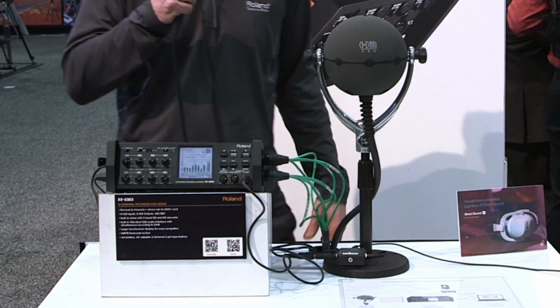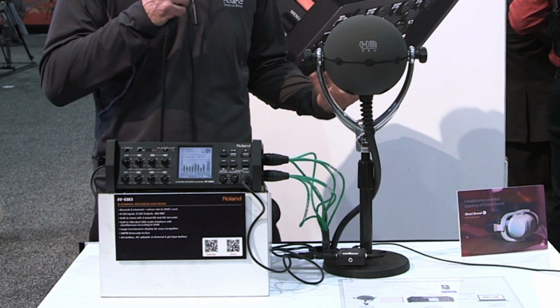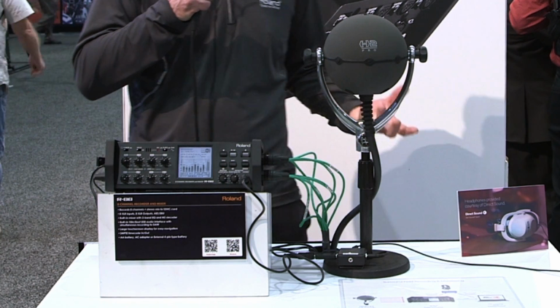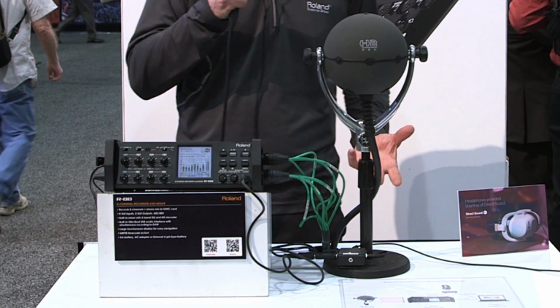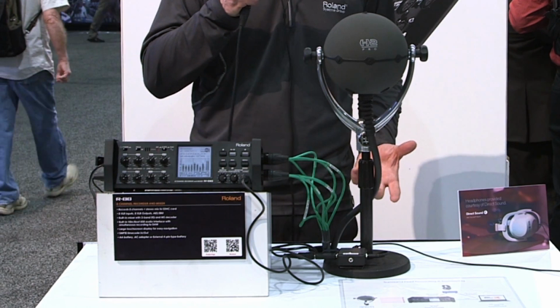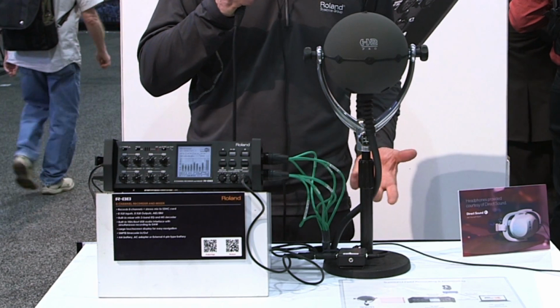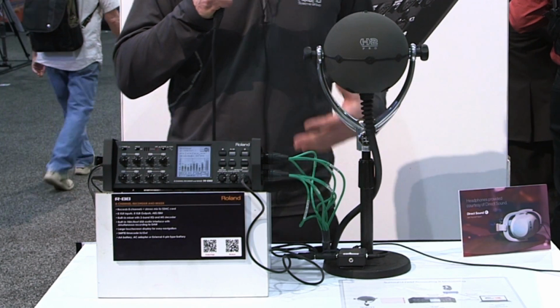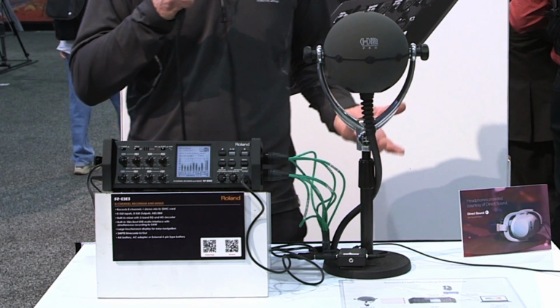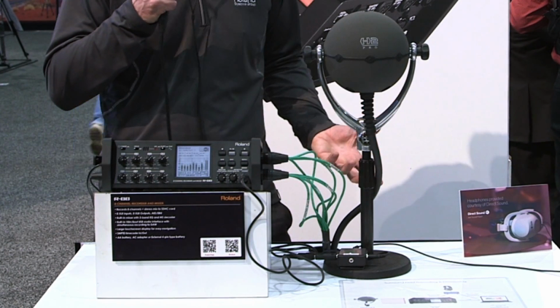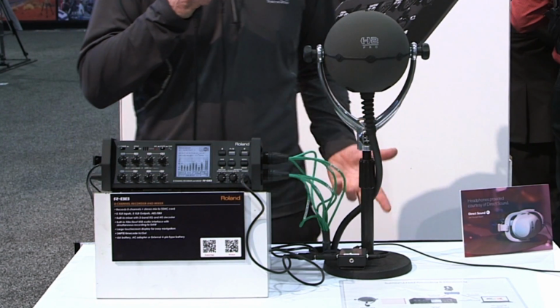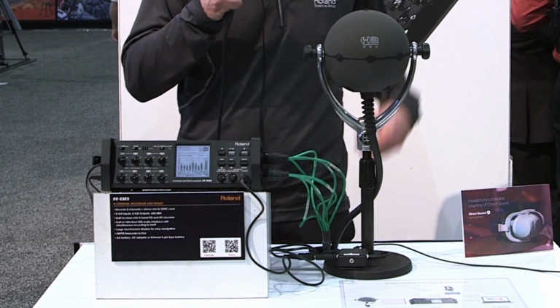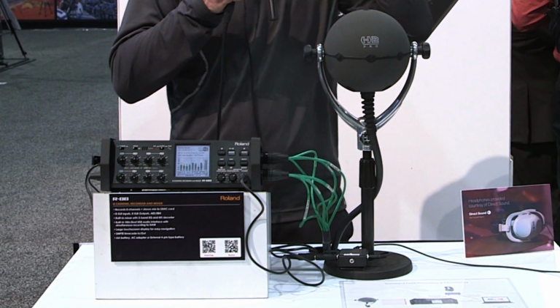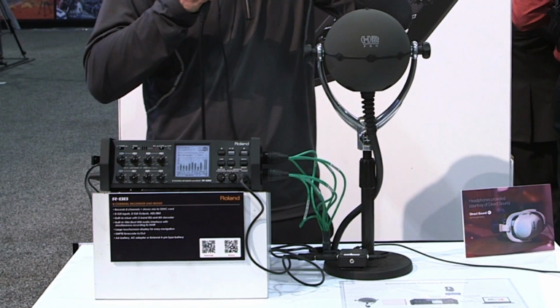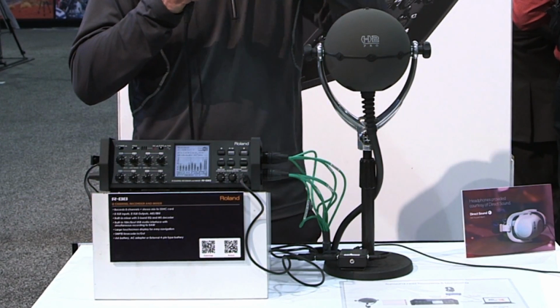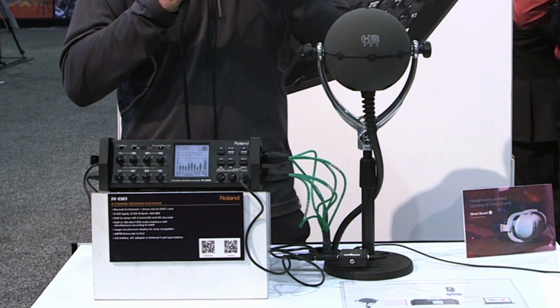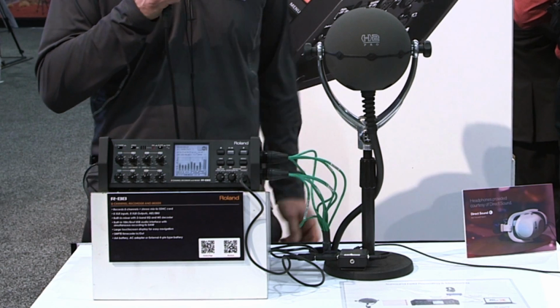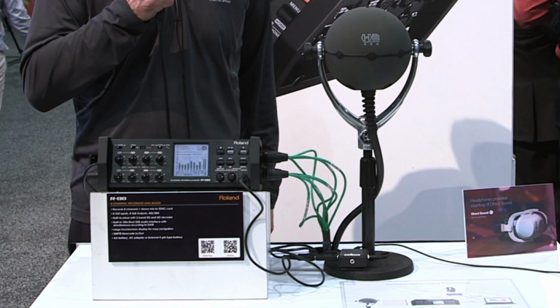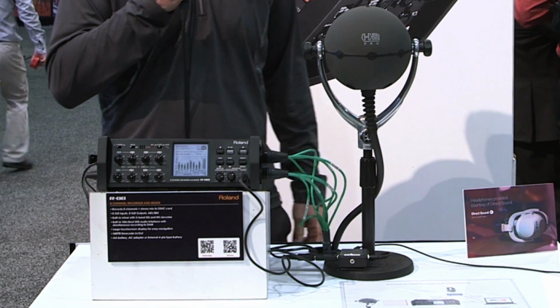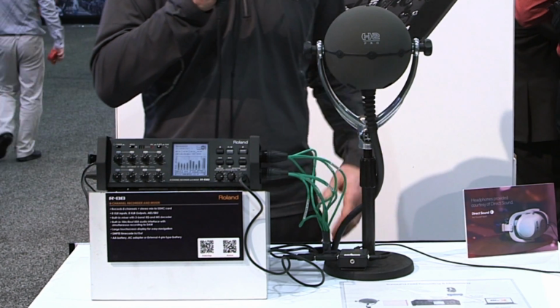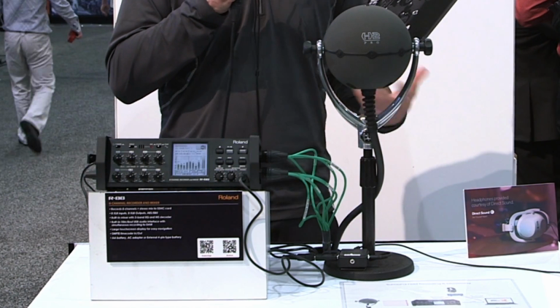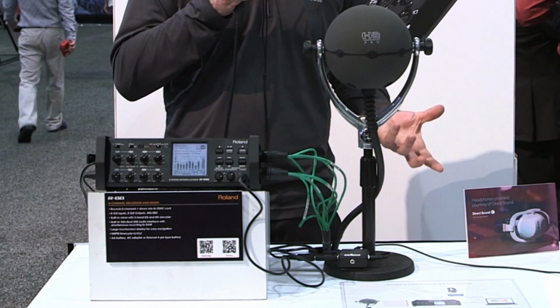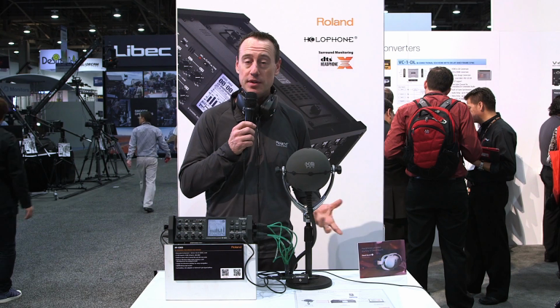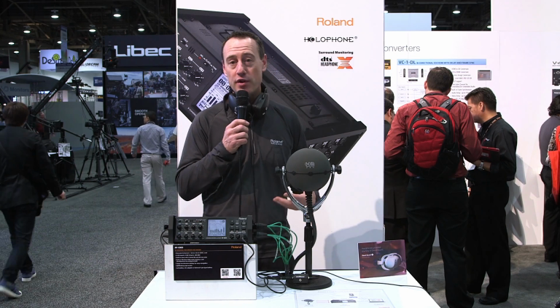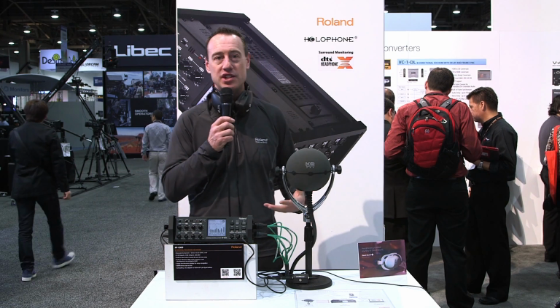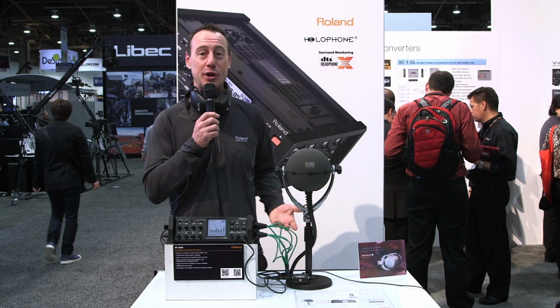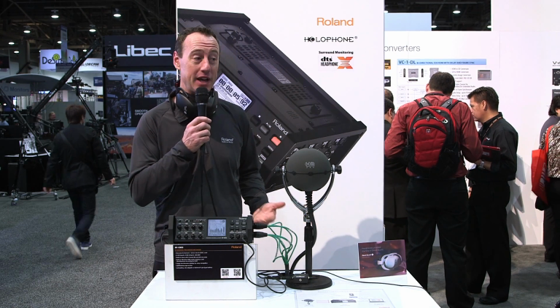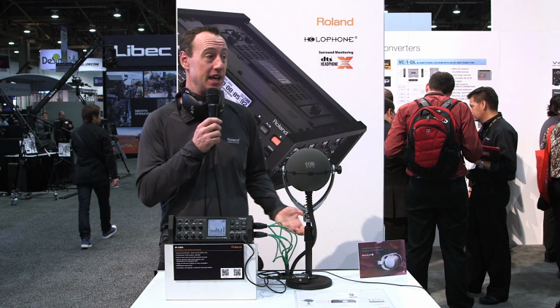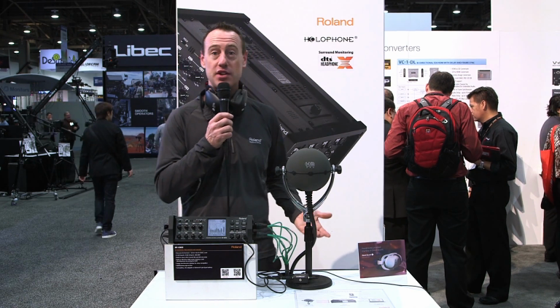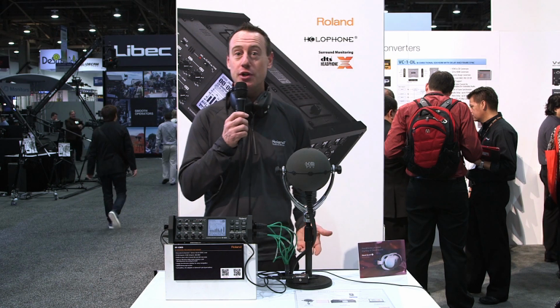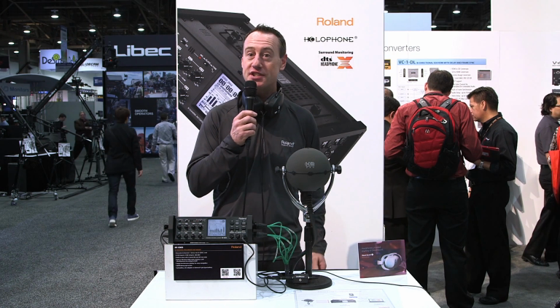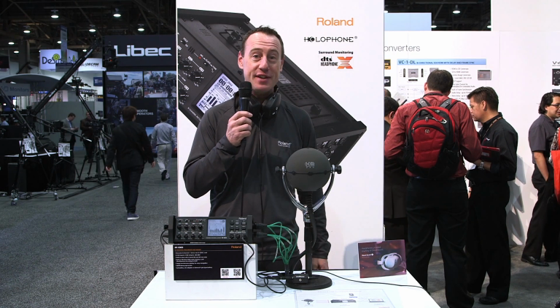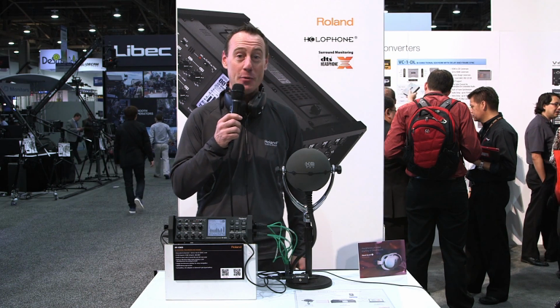This is really cool for sound designers — they haven't had this opportunity to use this technology out in the field before. Previously, they've had to record and then take it back to the studio to listen to the 7.1.